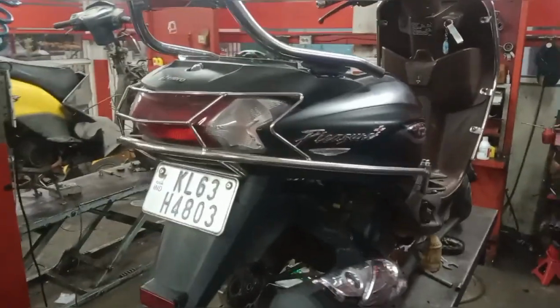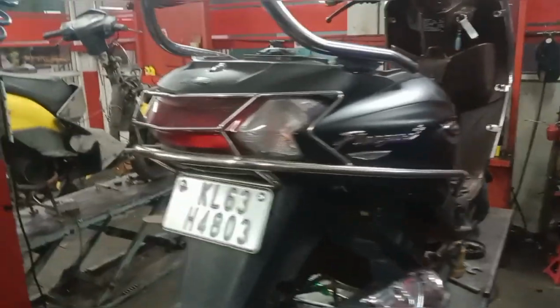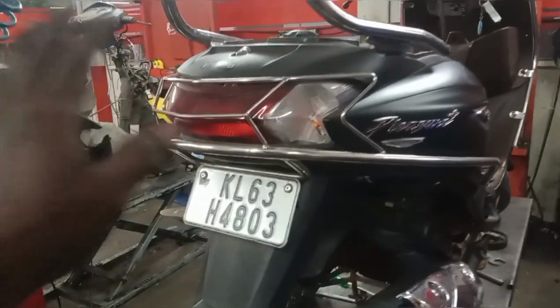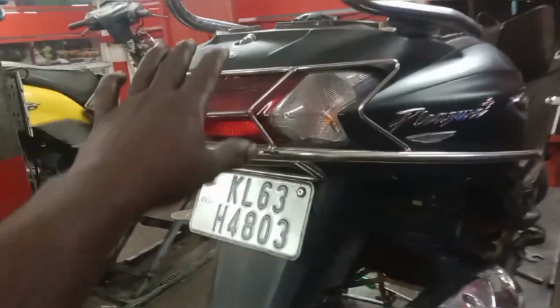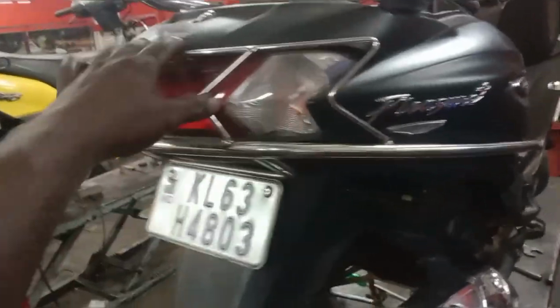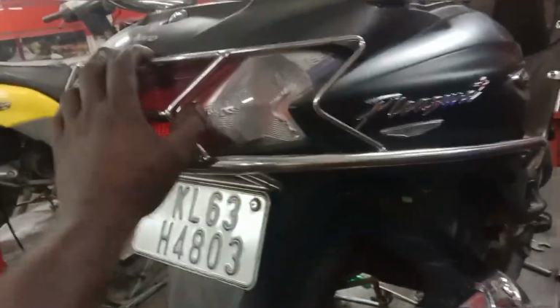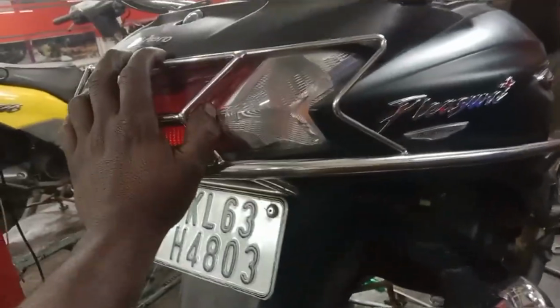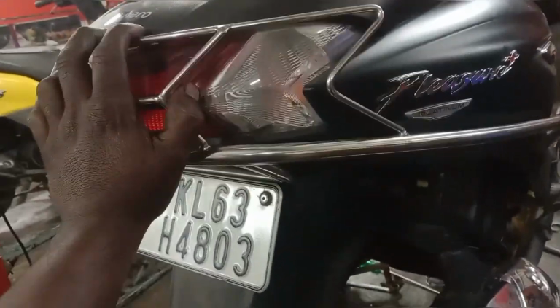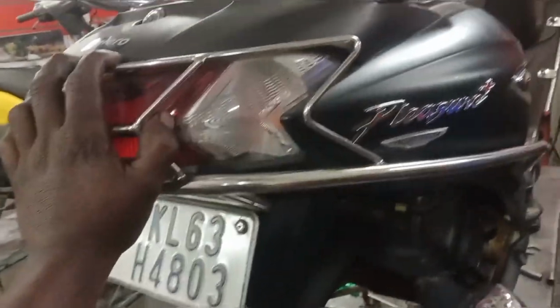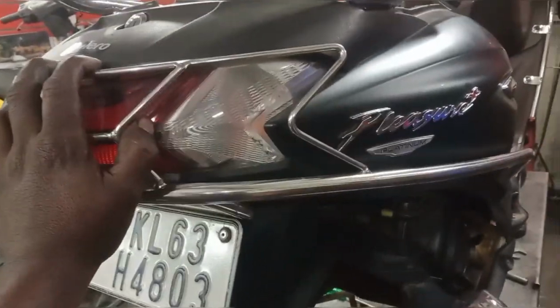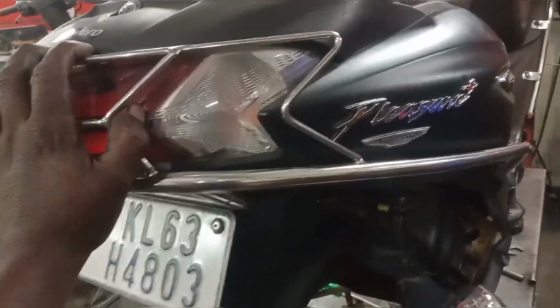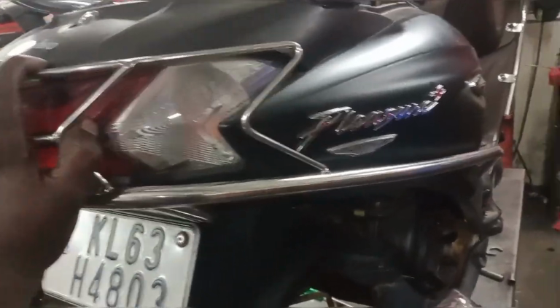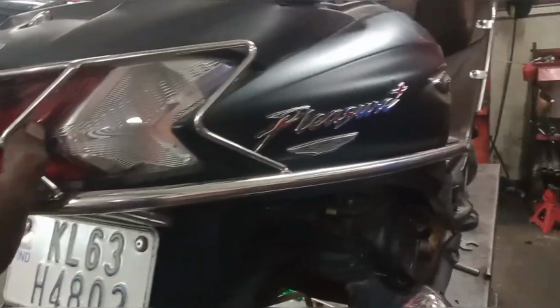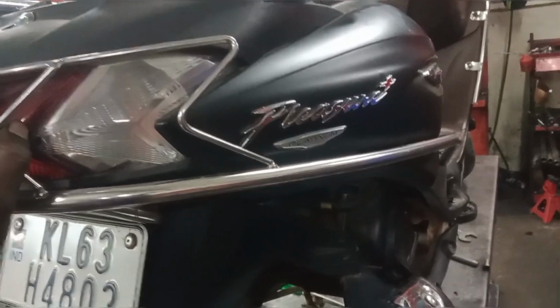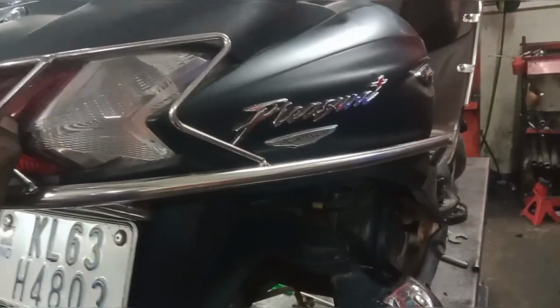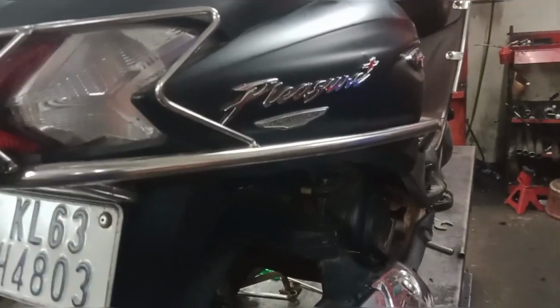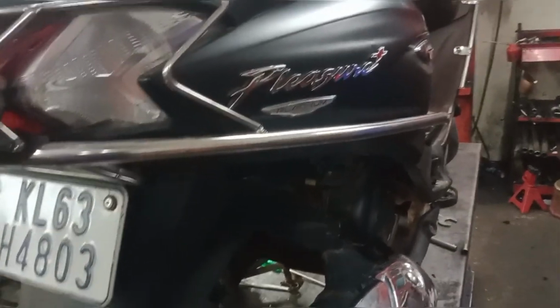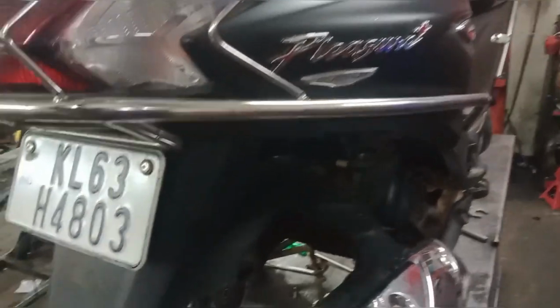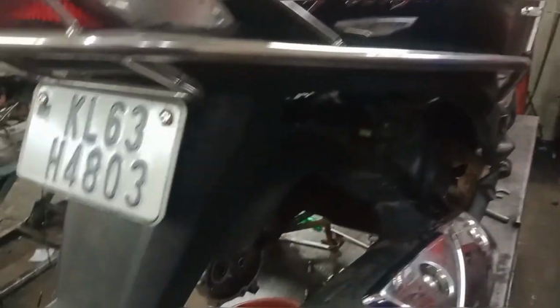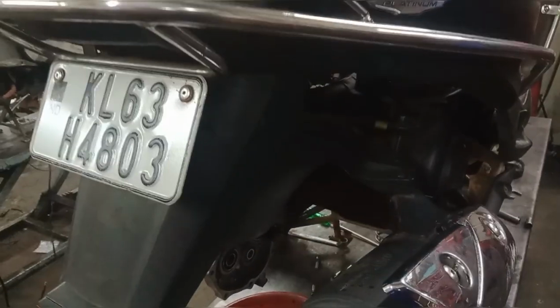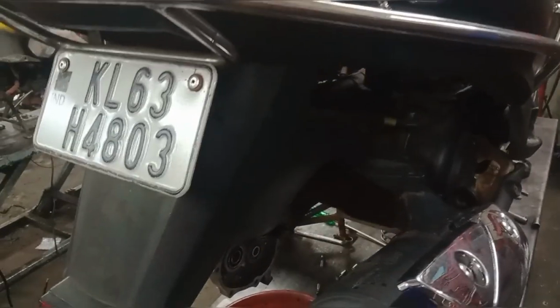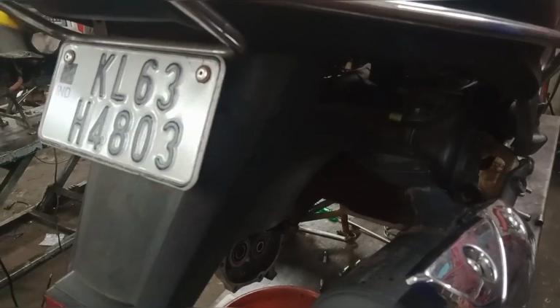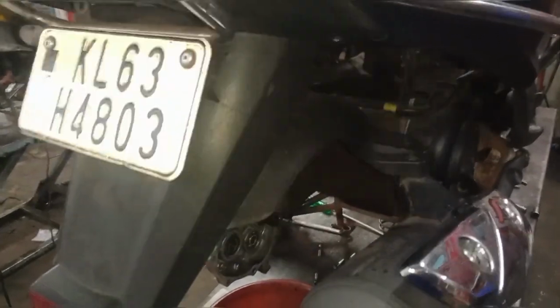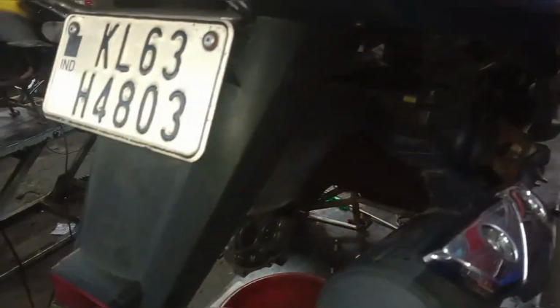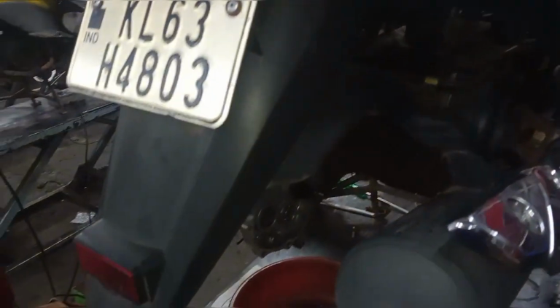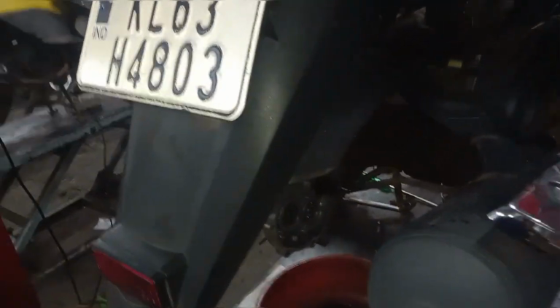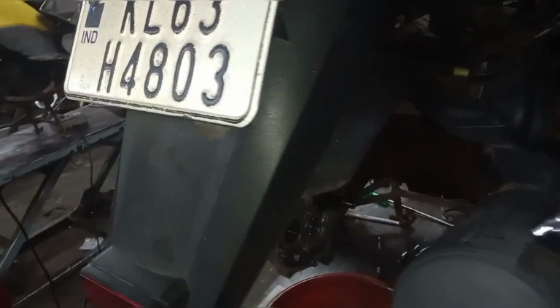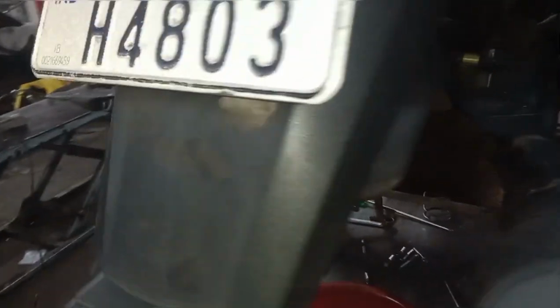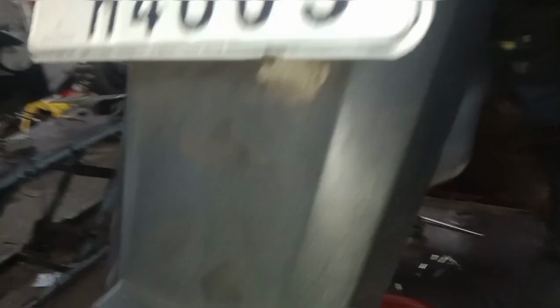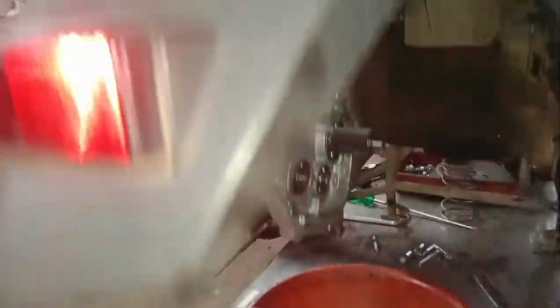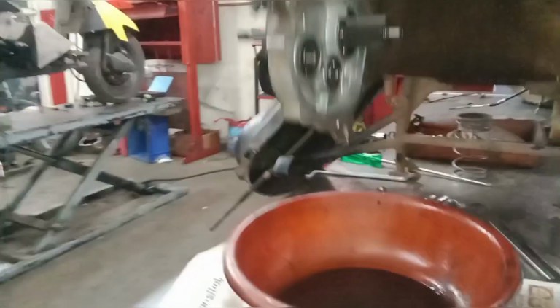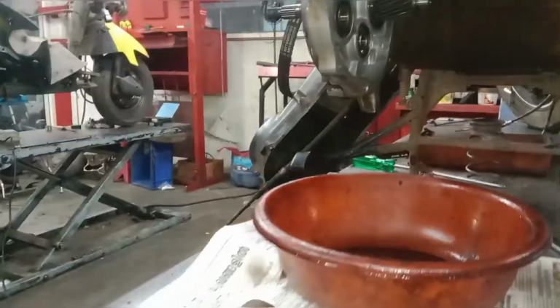I set up the equipment and ran my engine for about 24 hours, and we added a car part.